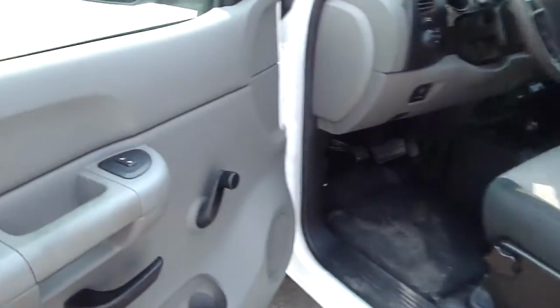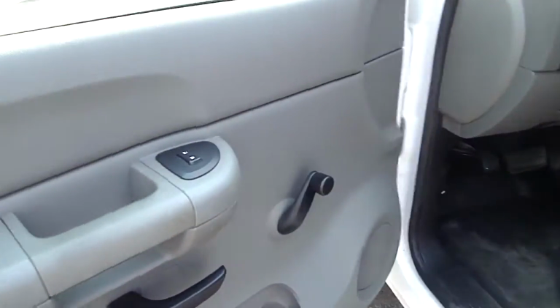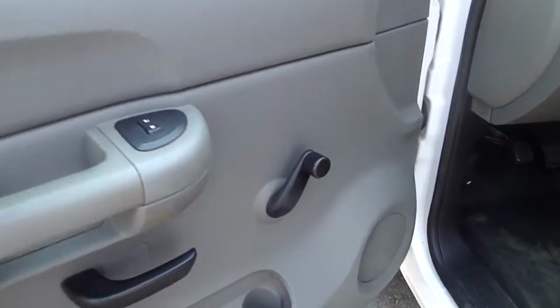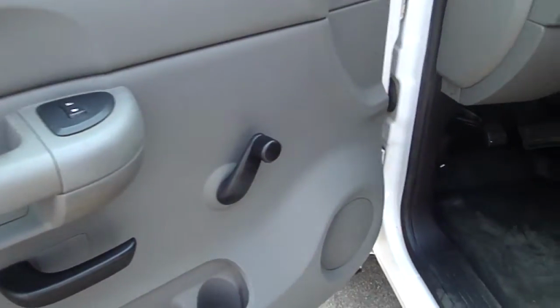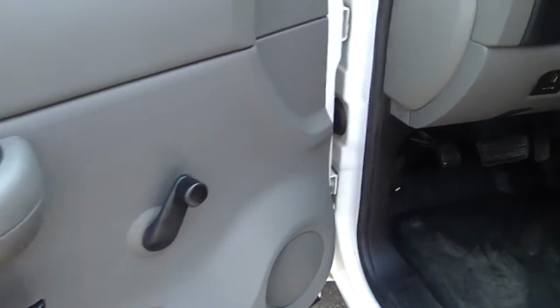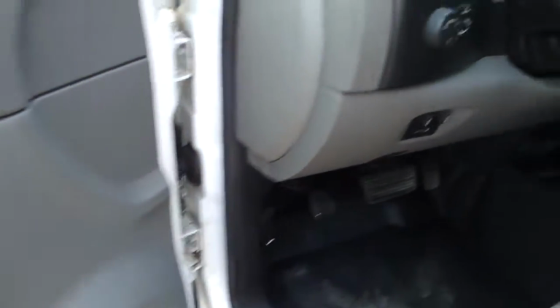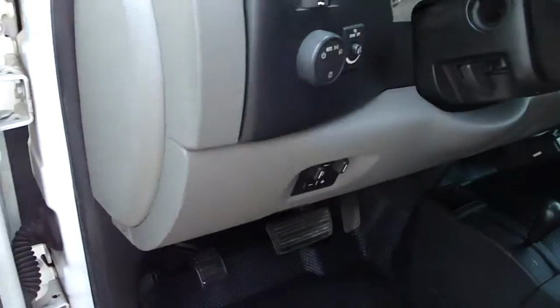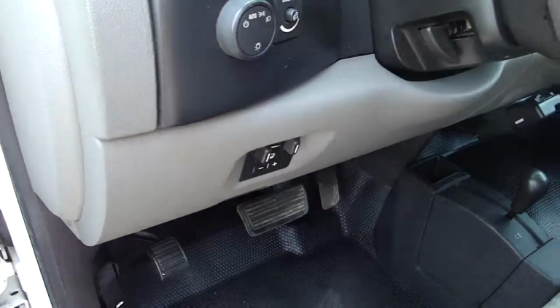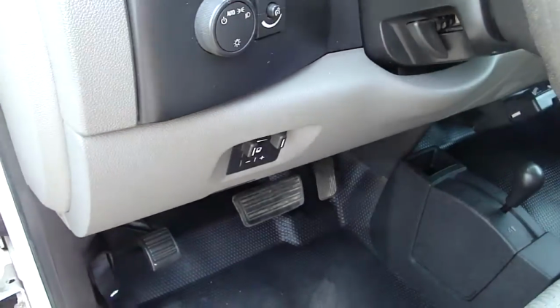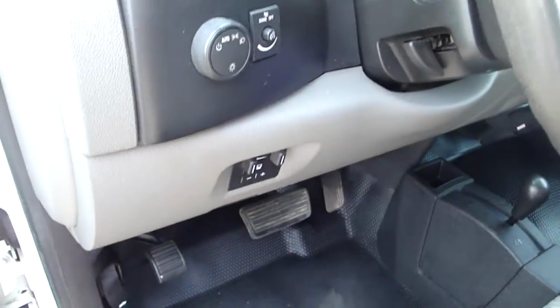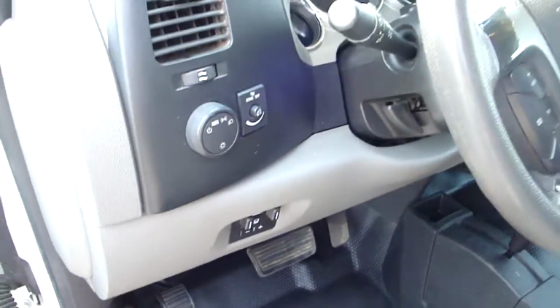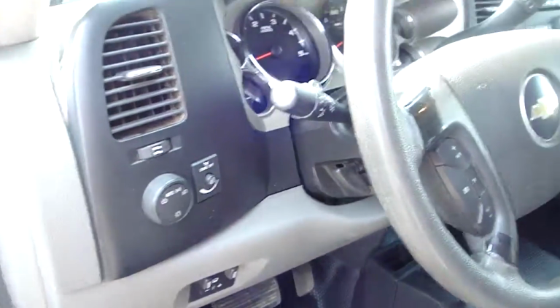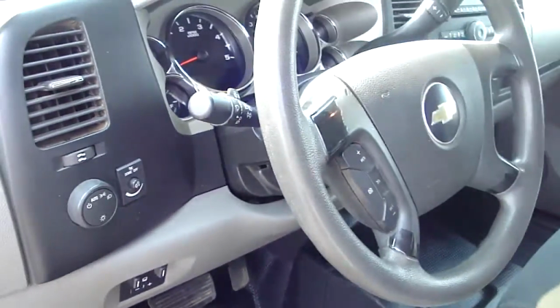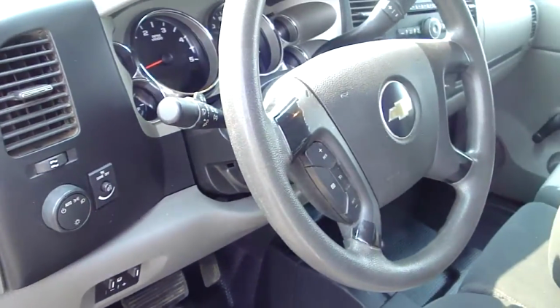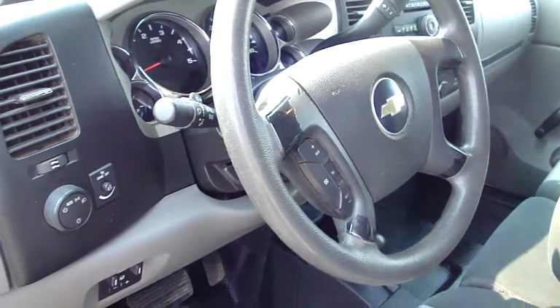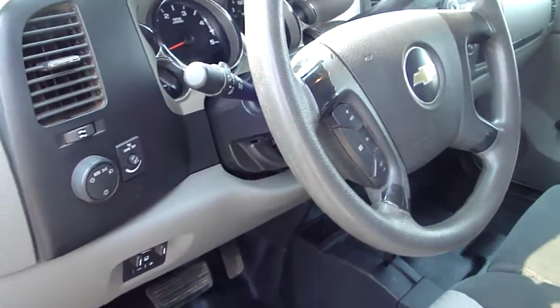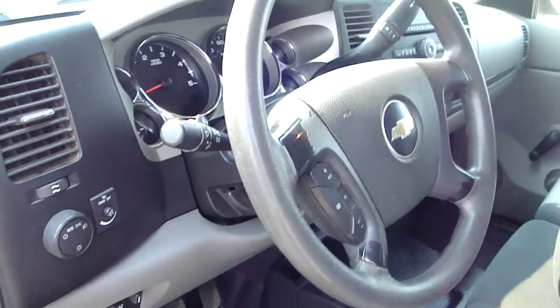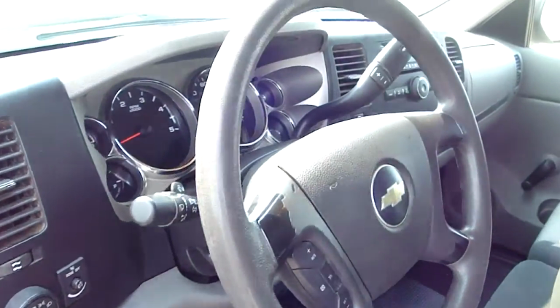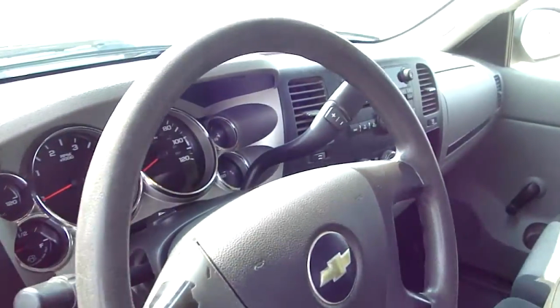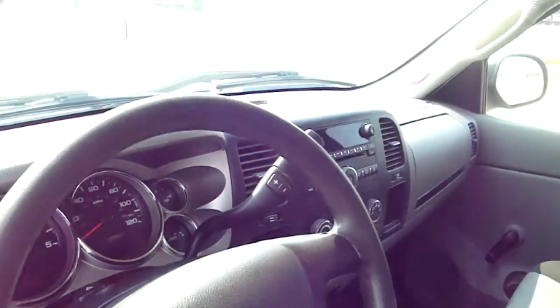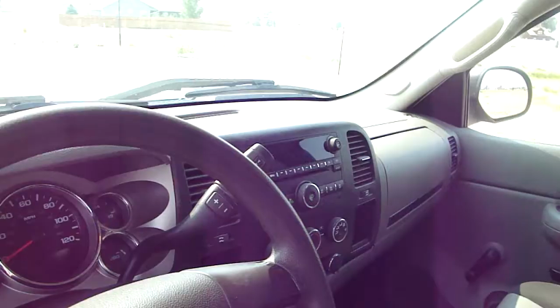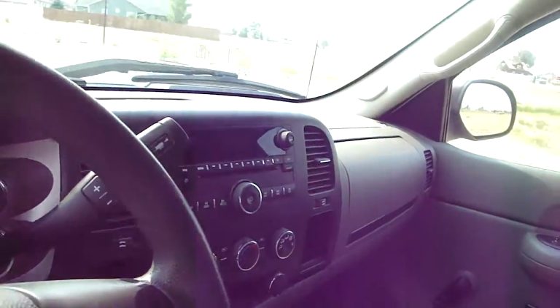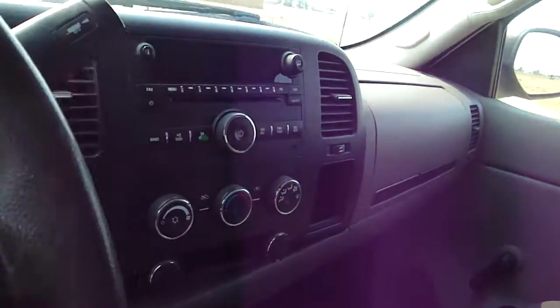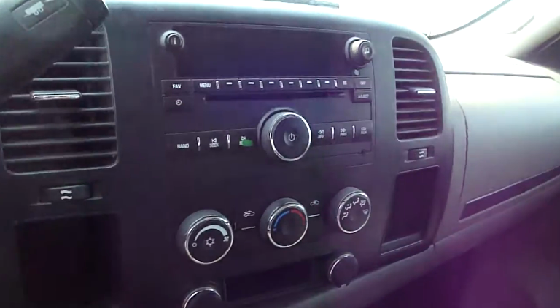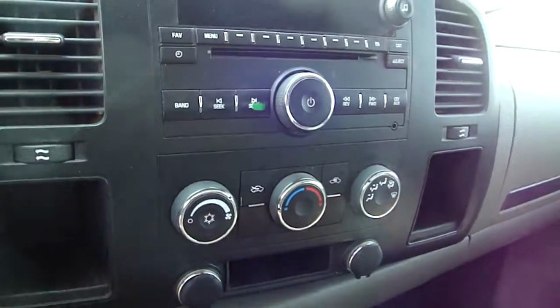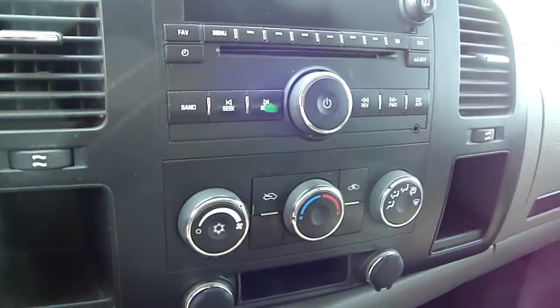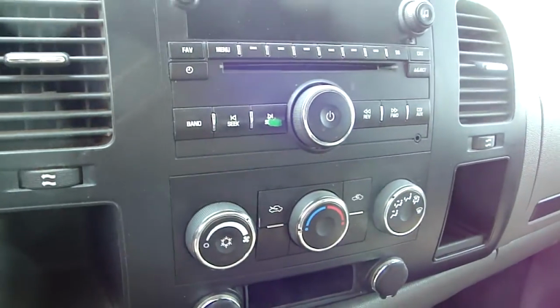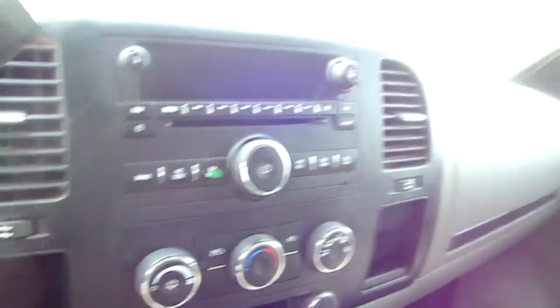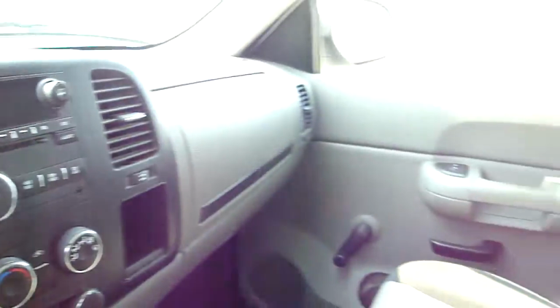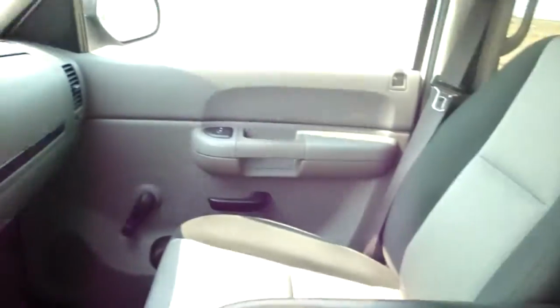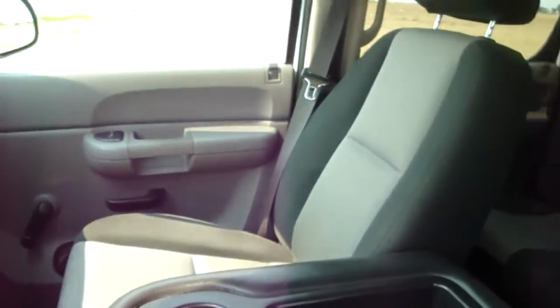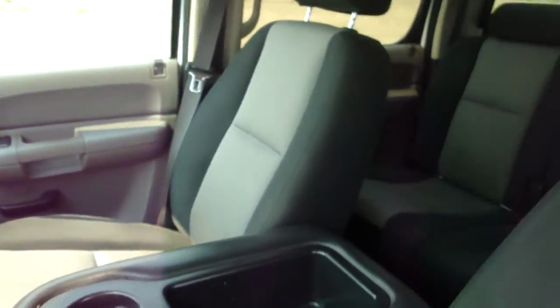Power locks, it does have the manual windows, trailer brake system, tilt, cruise, AM, FM, CD, and as I mentioned cloth interior.